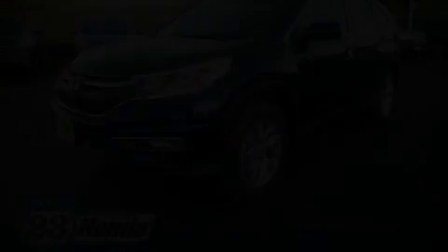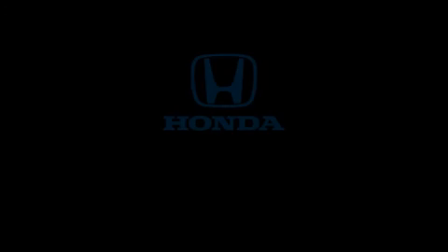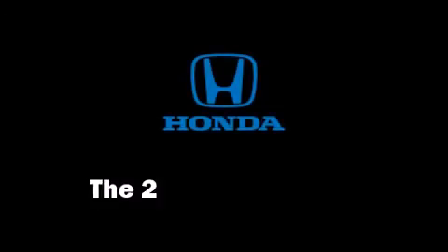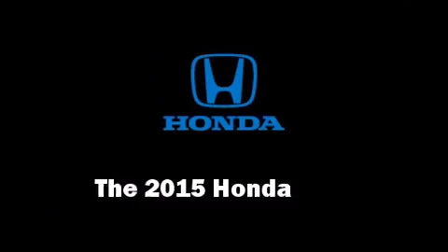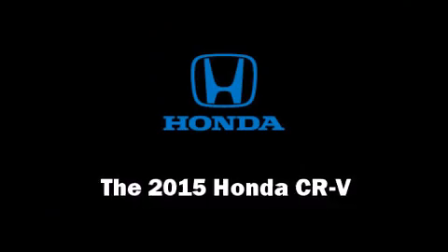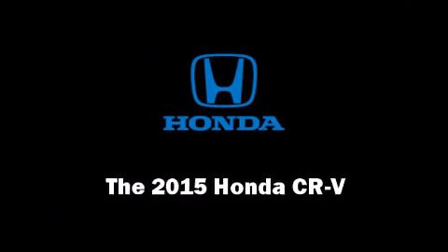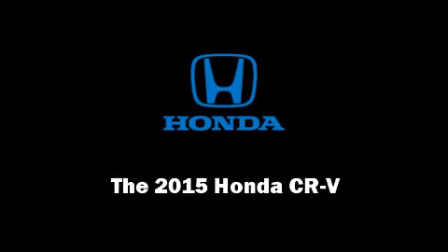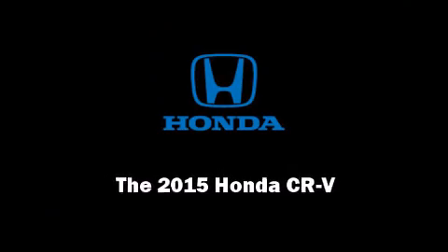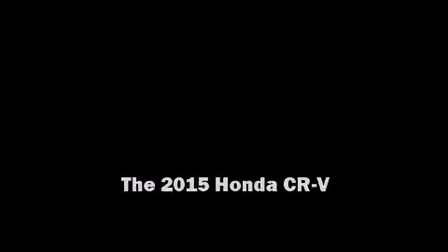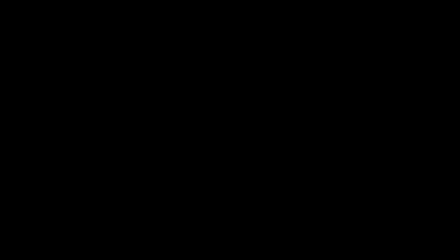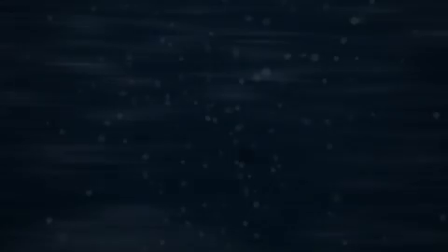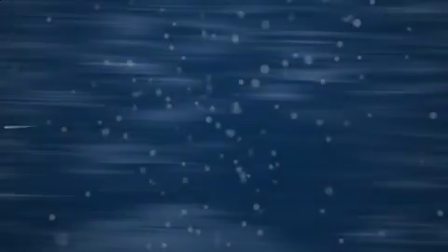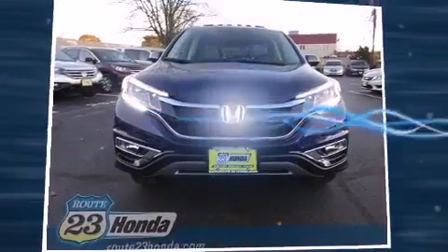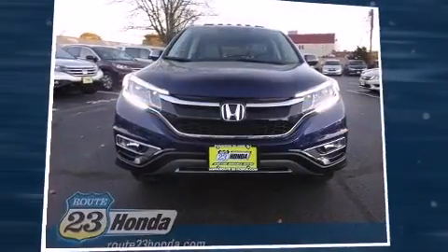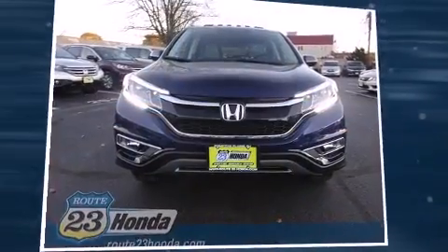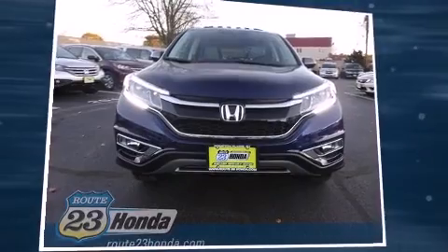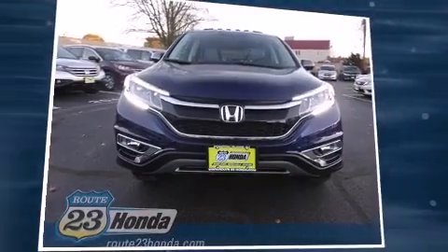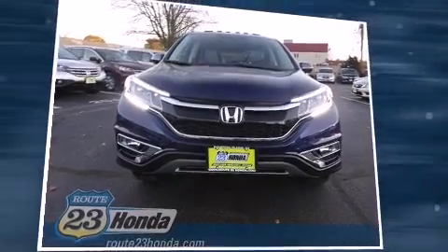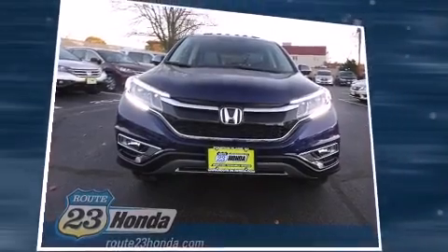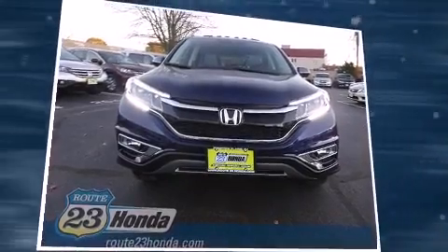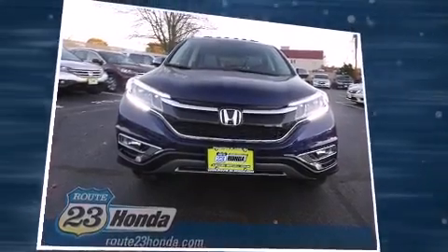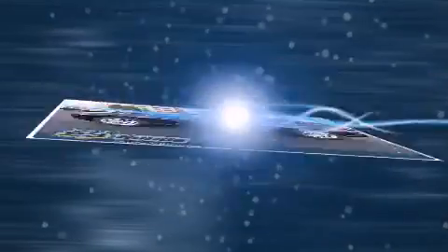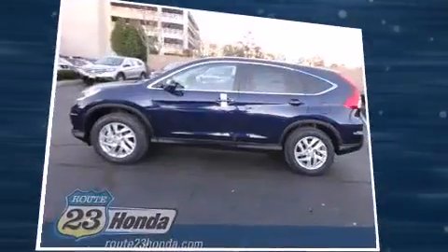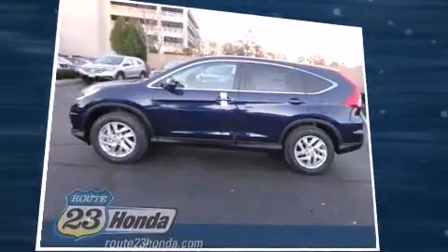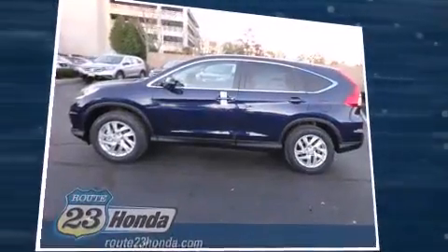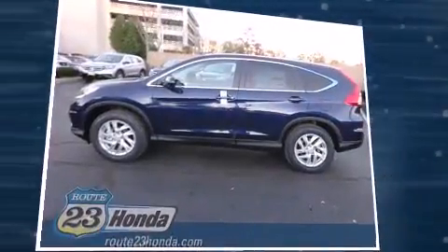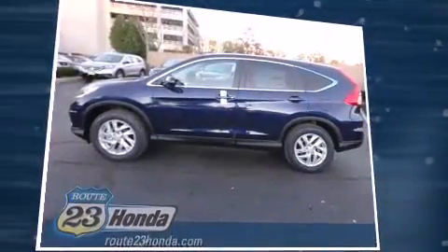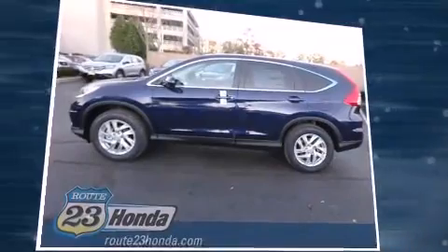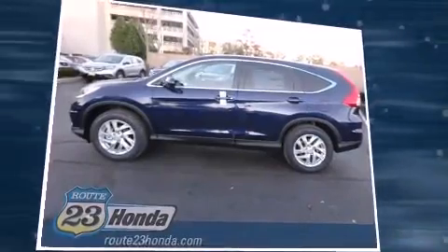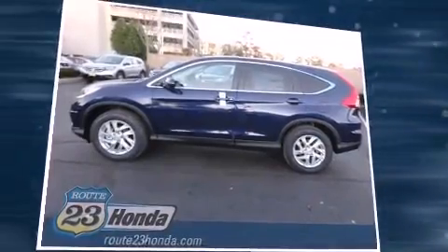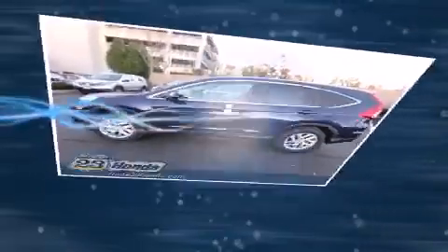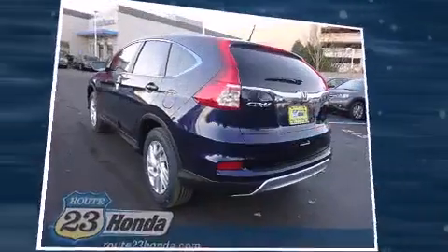Take command of the road in the 2015 Honda CR-V. It features a continuously variable transmission, all-wheel drive, and a 2.4-liter four-cylinder engine.